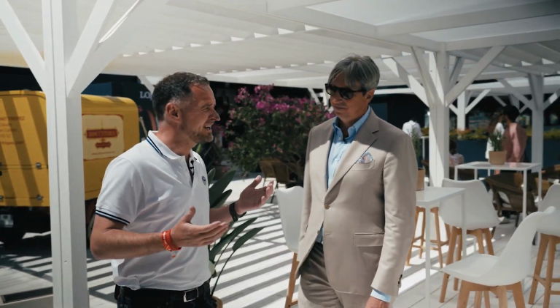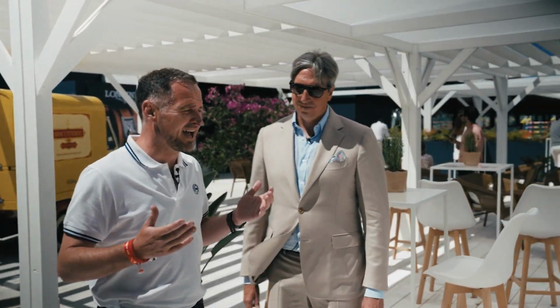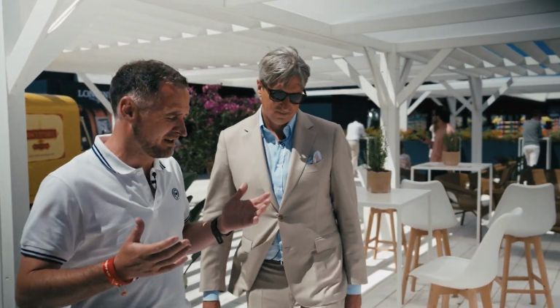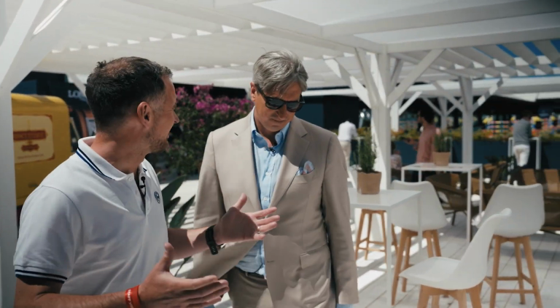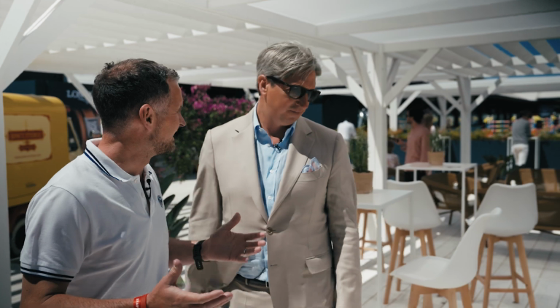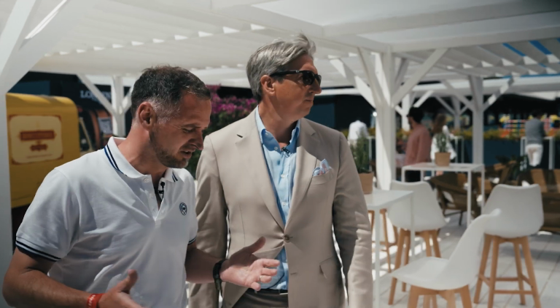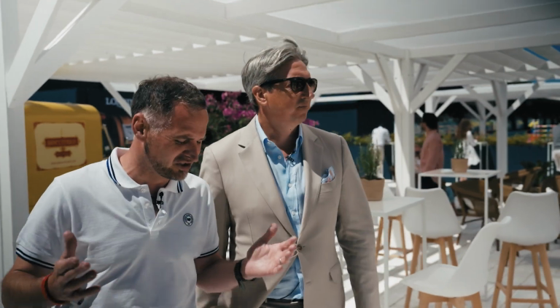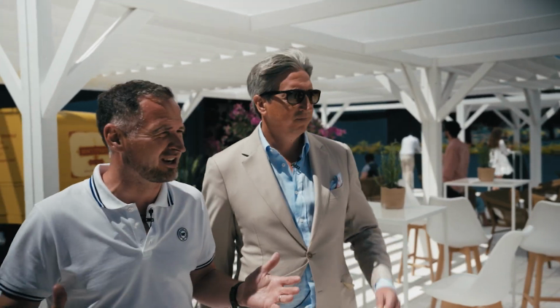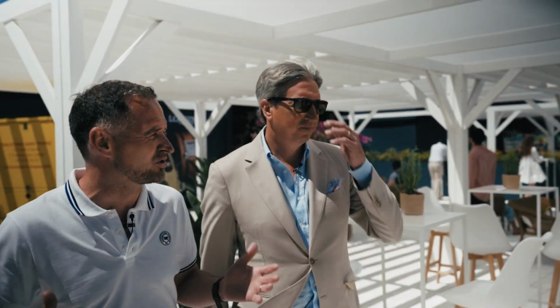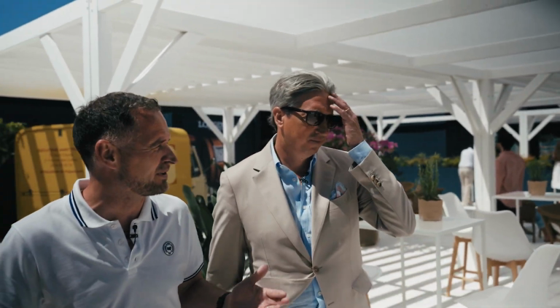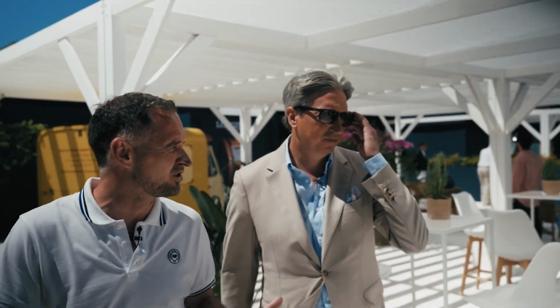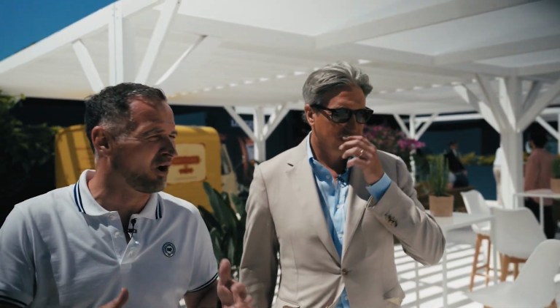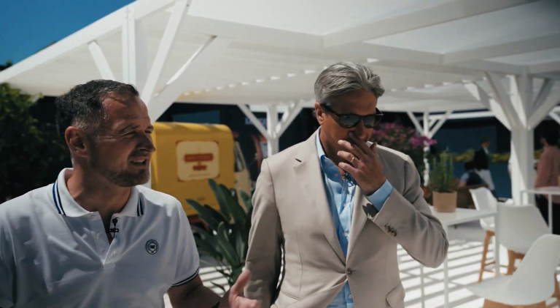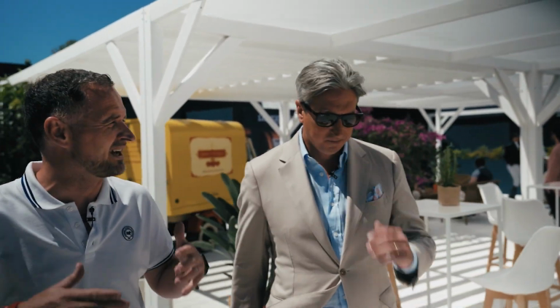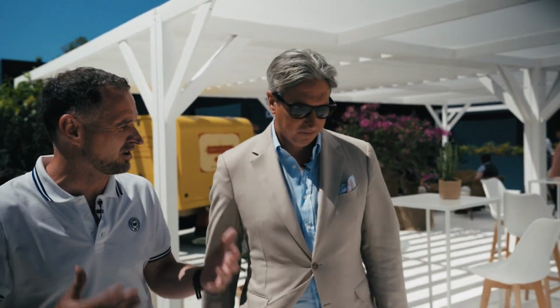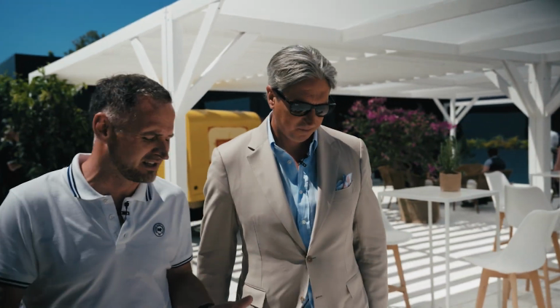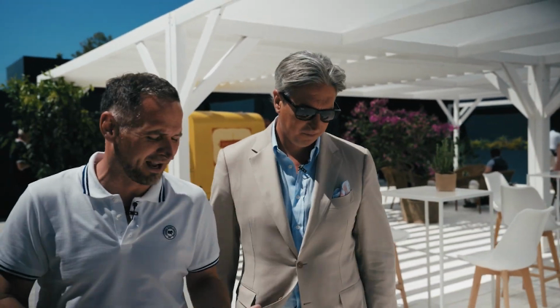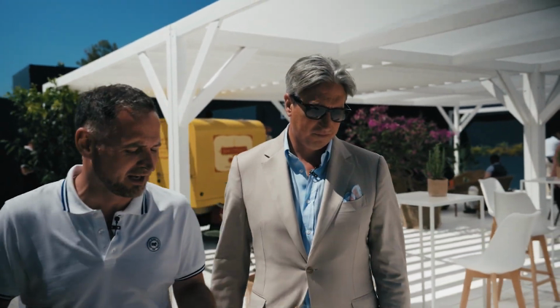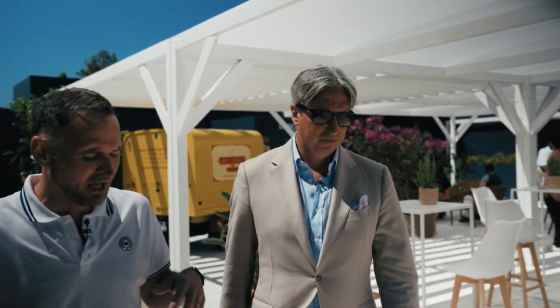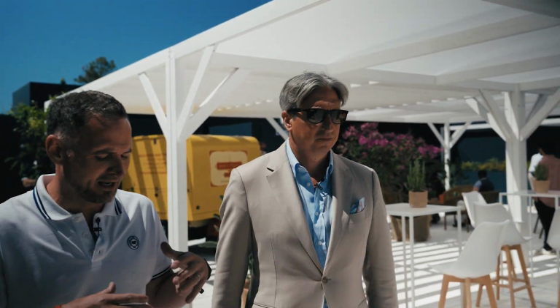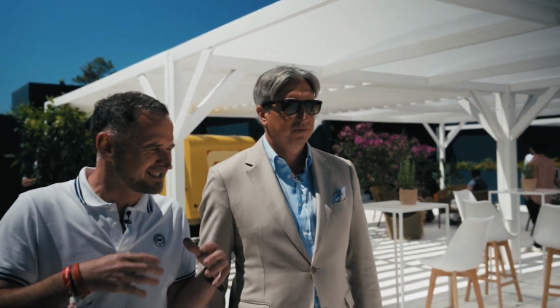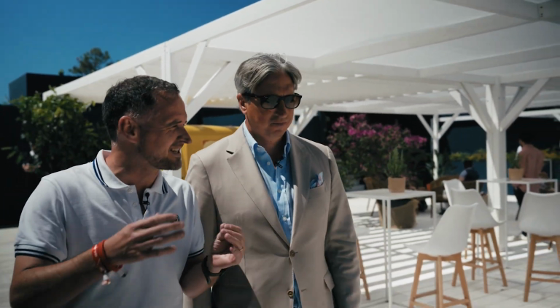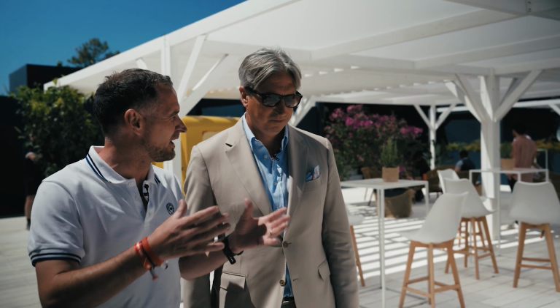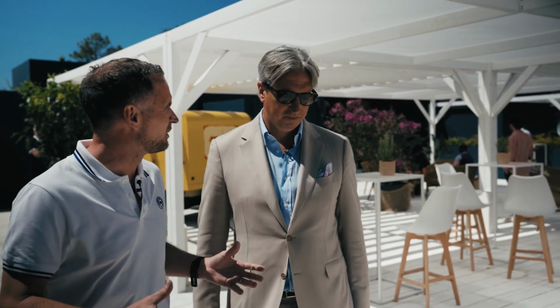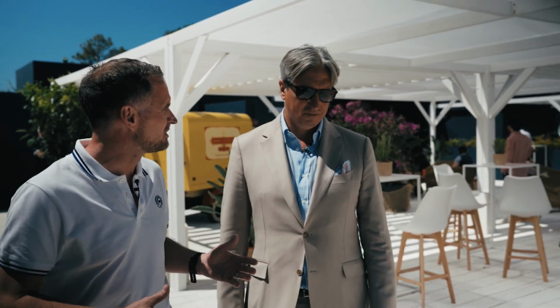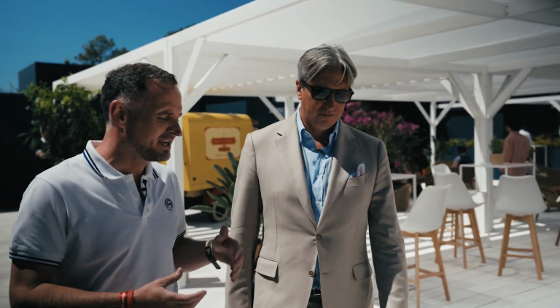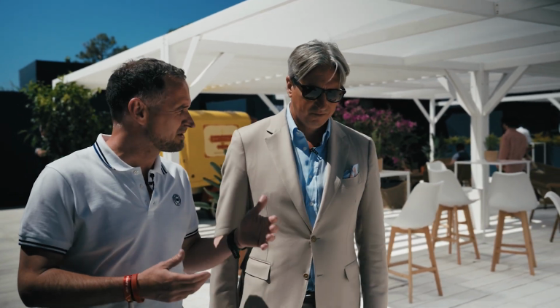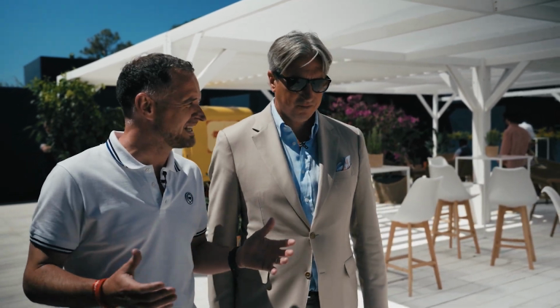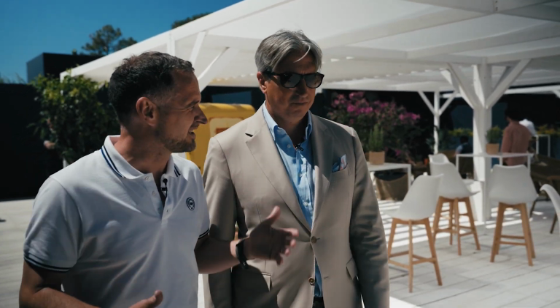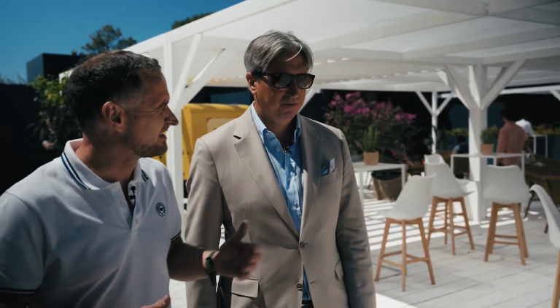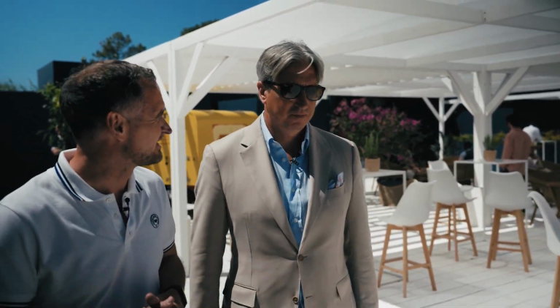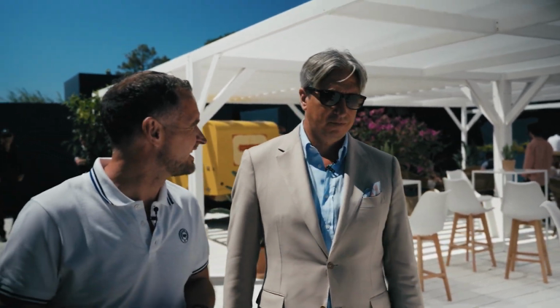Running an event like this on the Longines Global Champions Tour, obviously a lot goes into the planning and the detail behind what you do. Give us a bit of an insight into the logistics here.